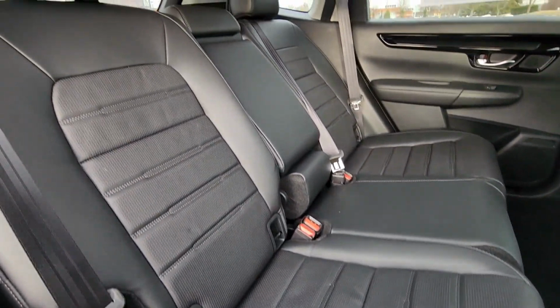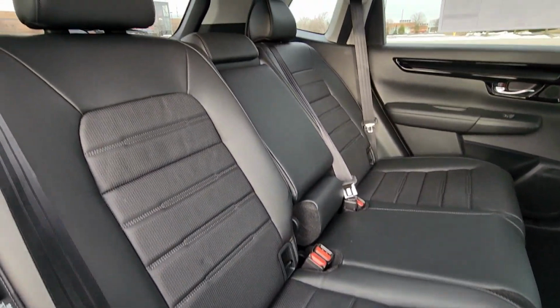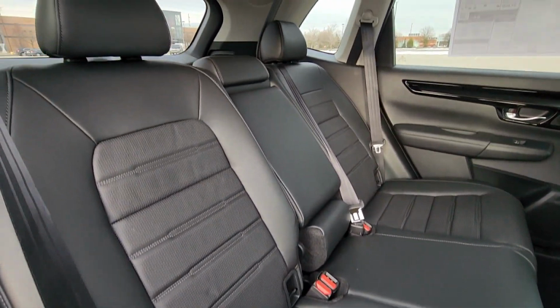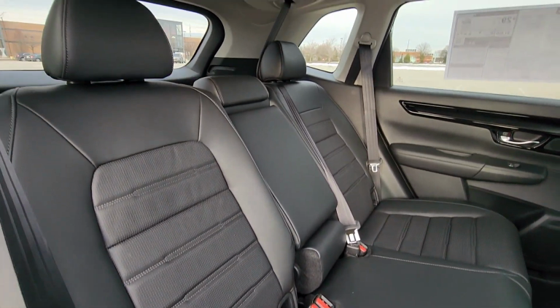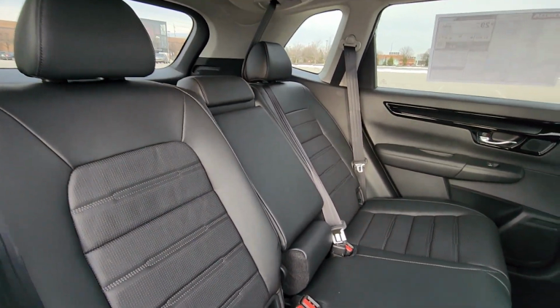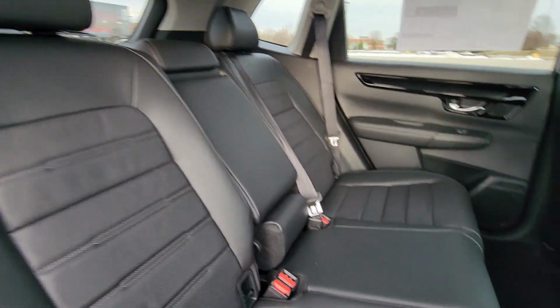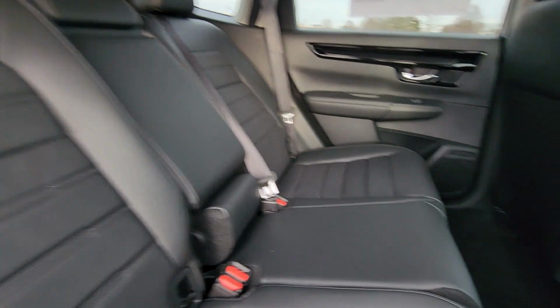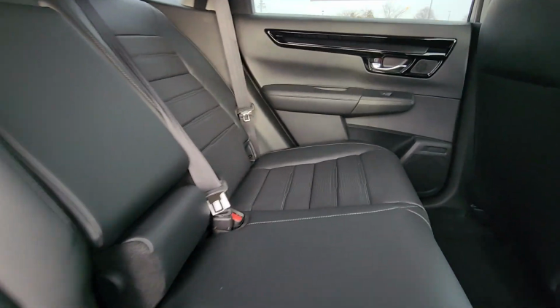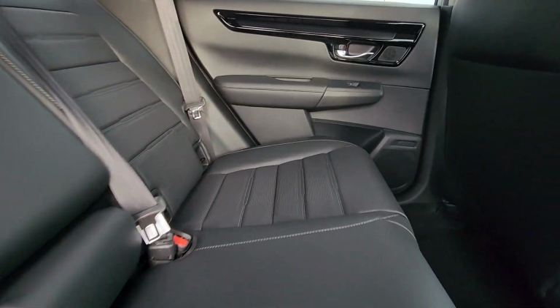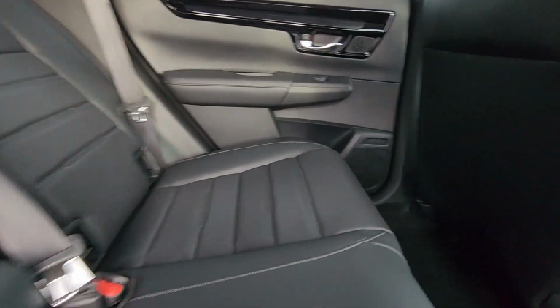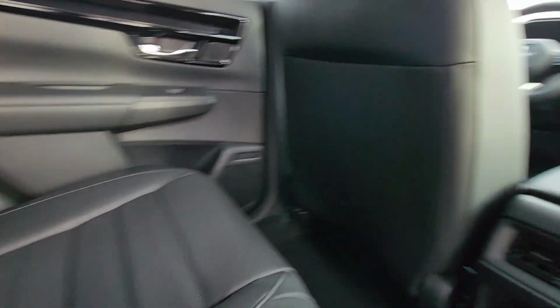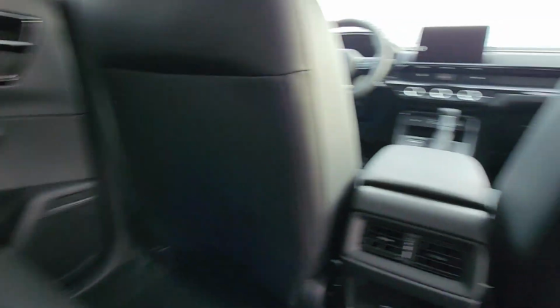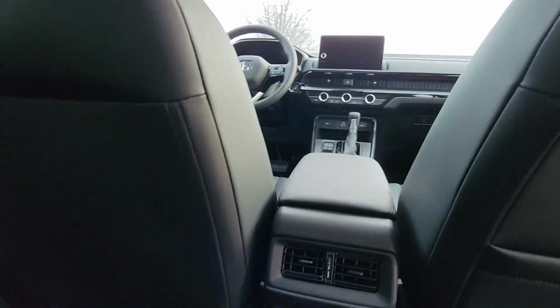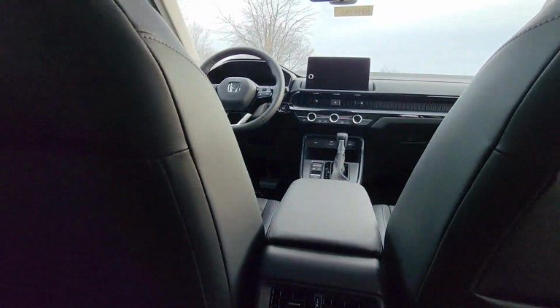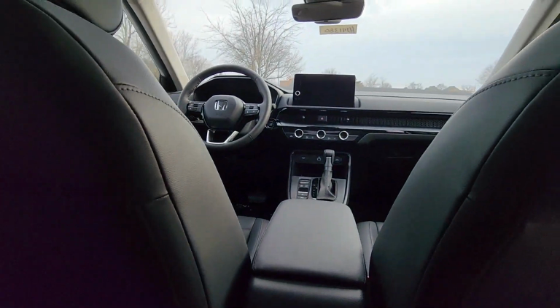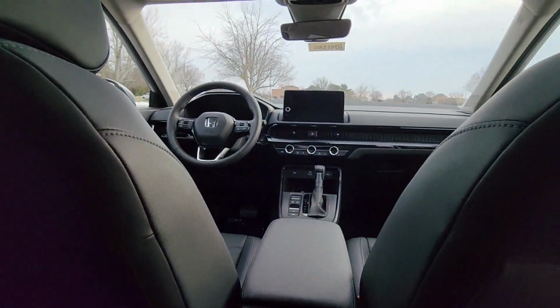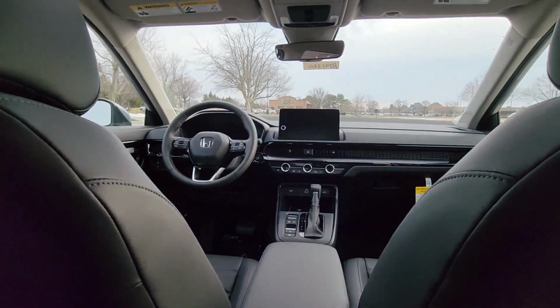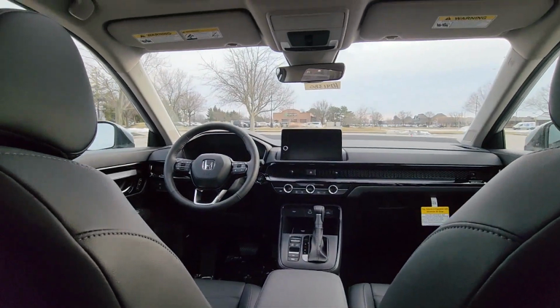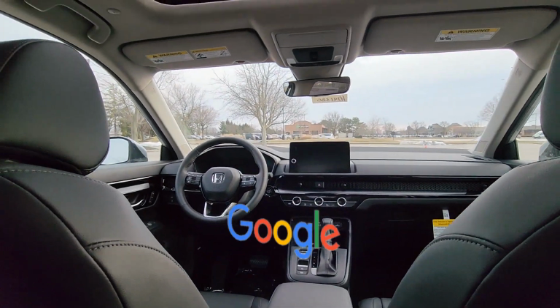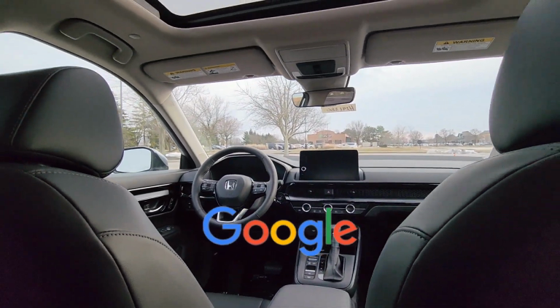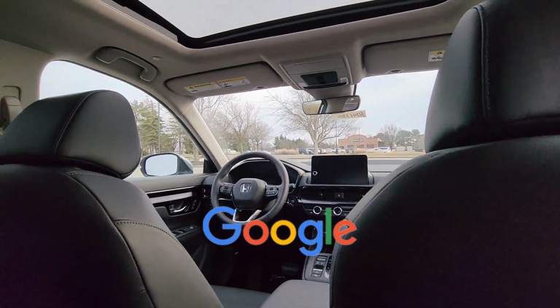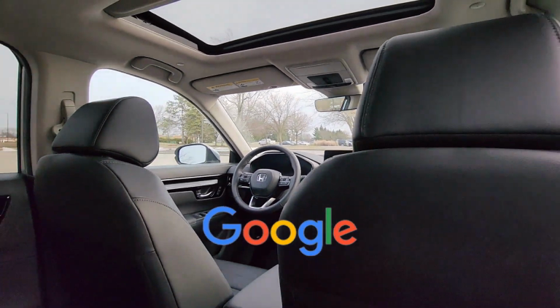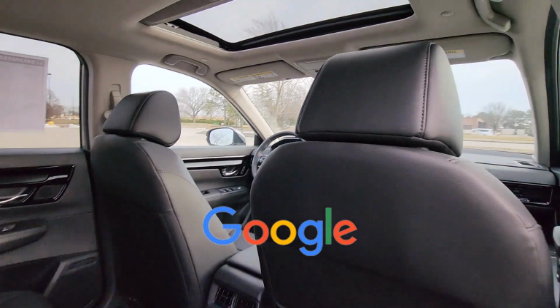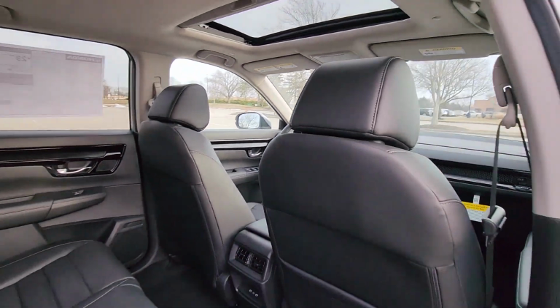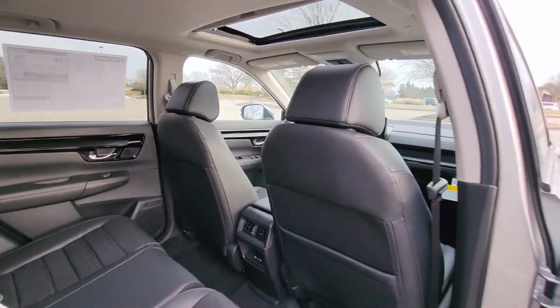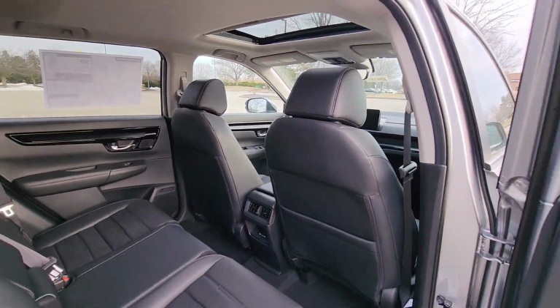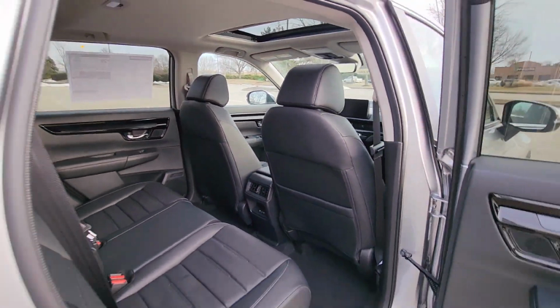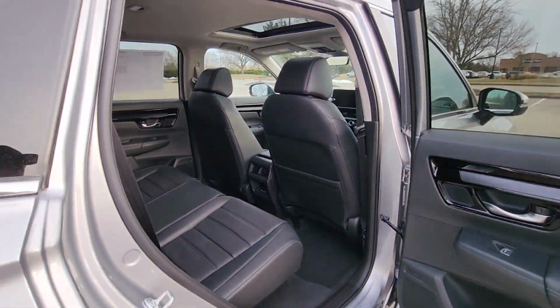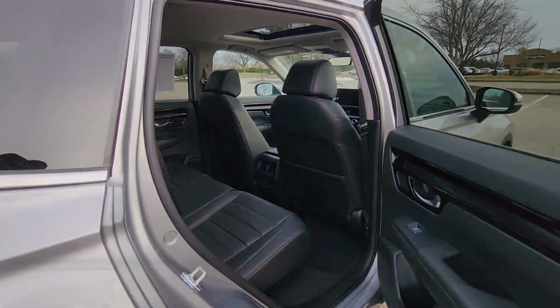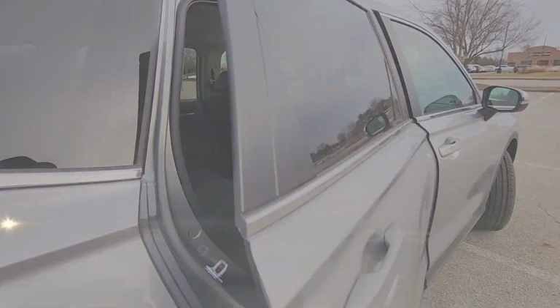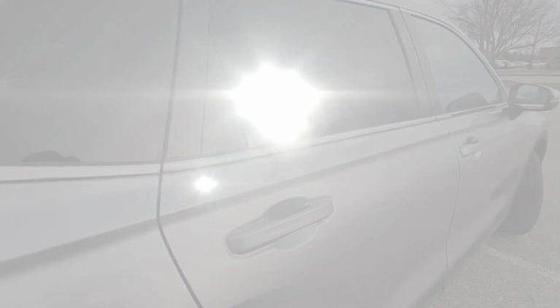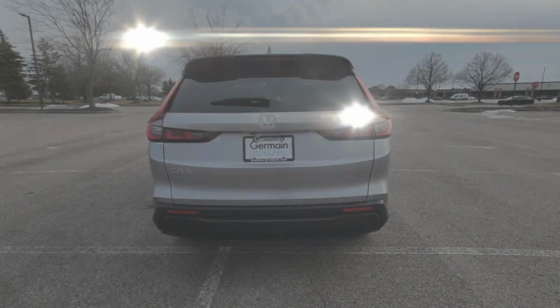Leather seats, moonroof, backup camera, memory seat, tinted windows. This is a top-rated dealer. The open road is calling — drive it home today.